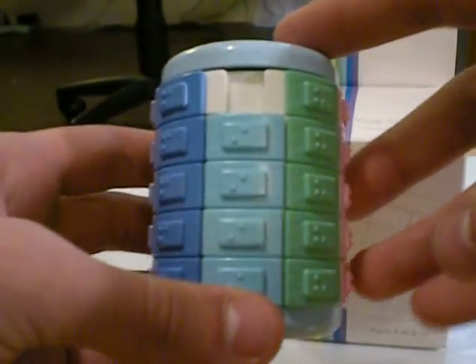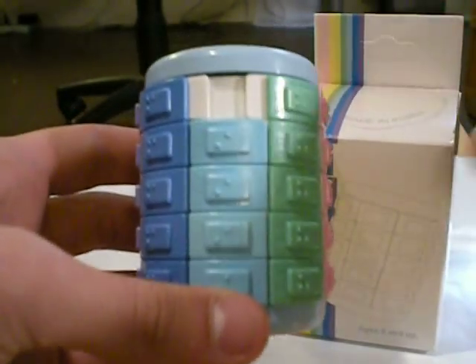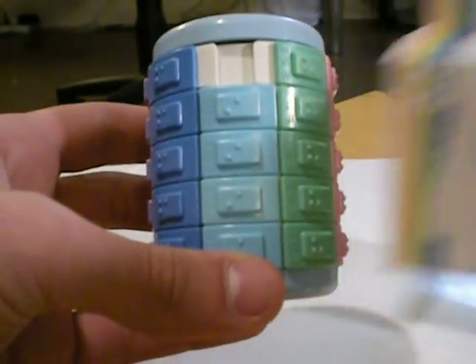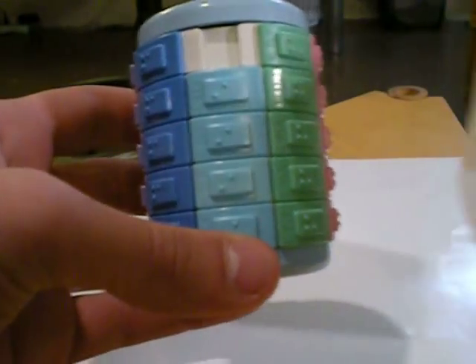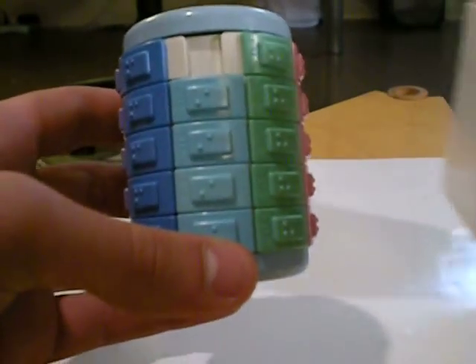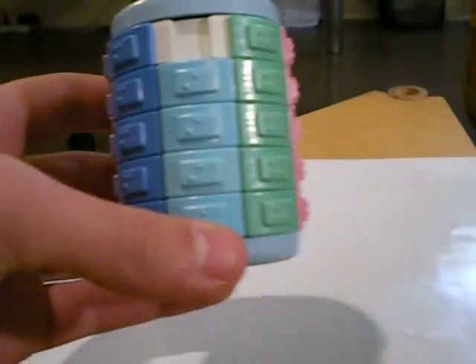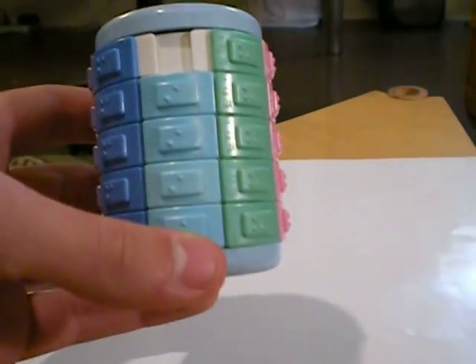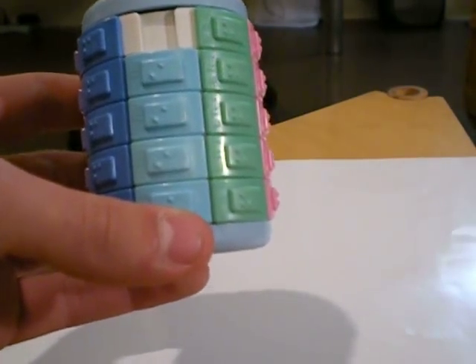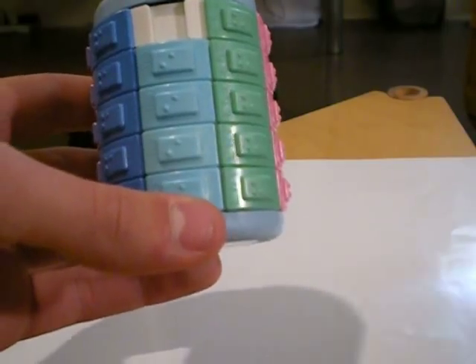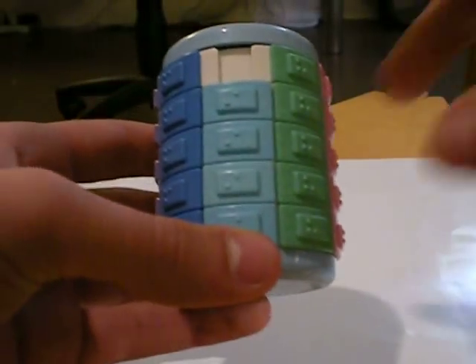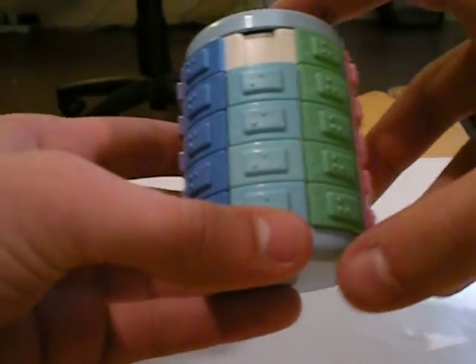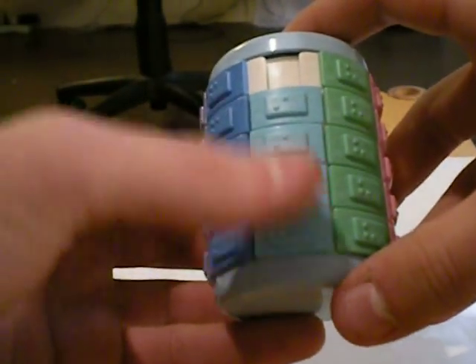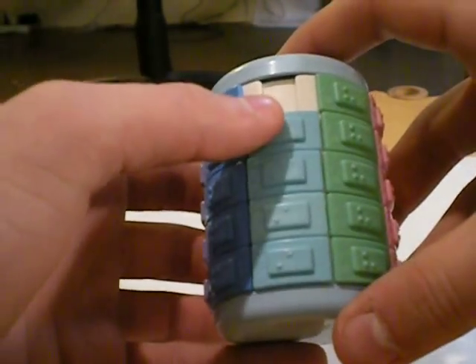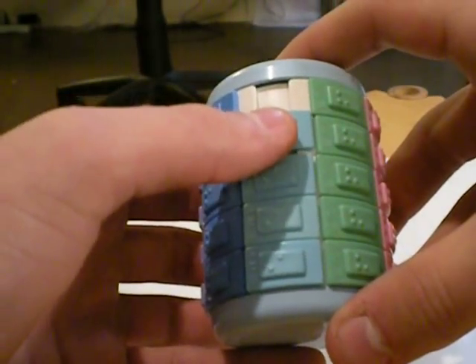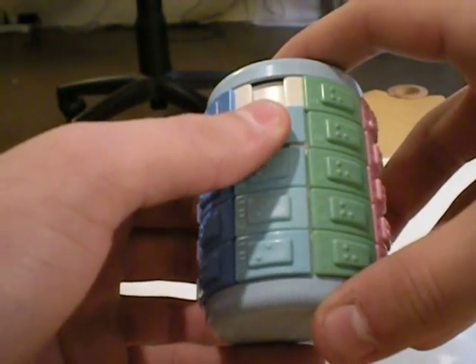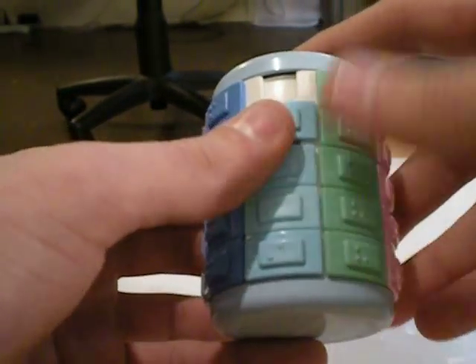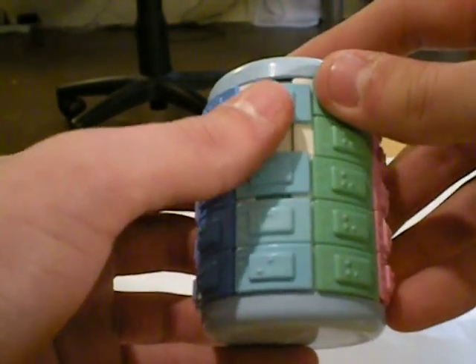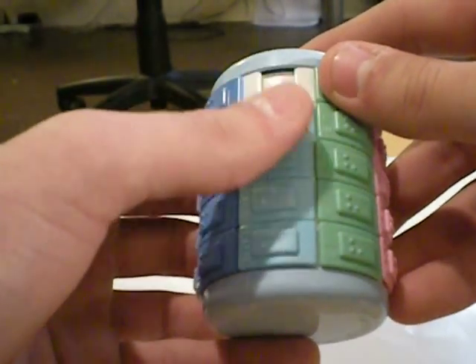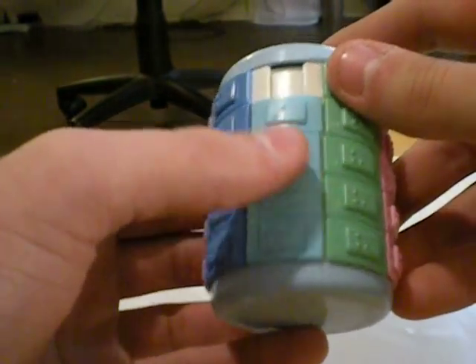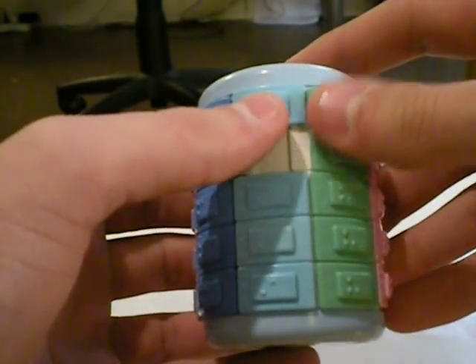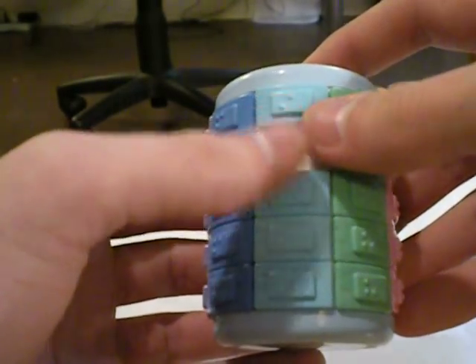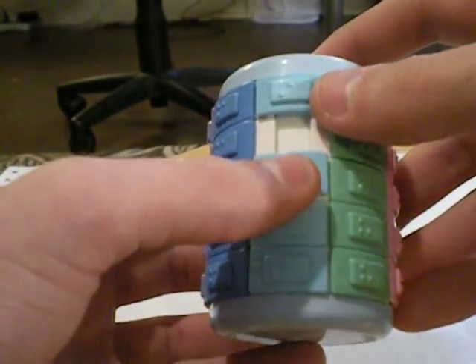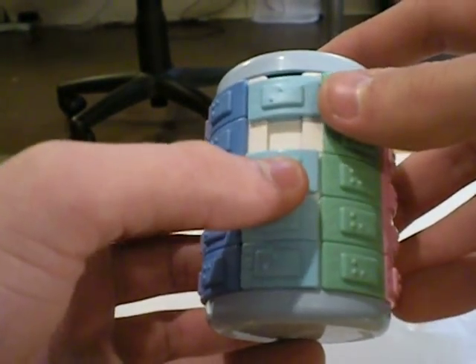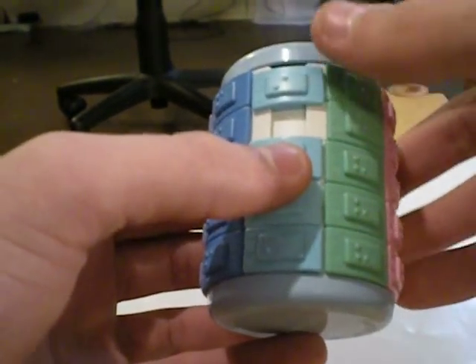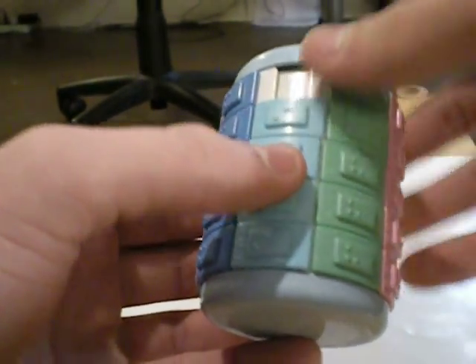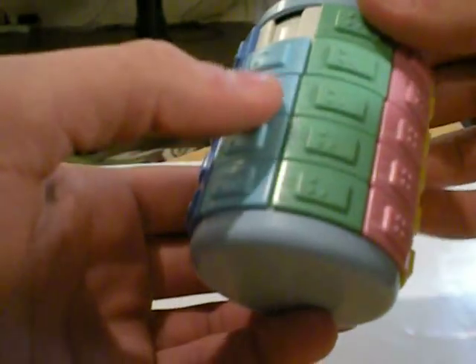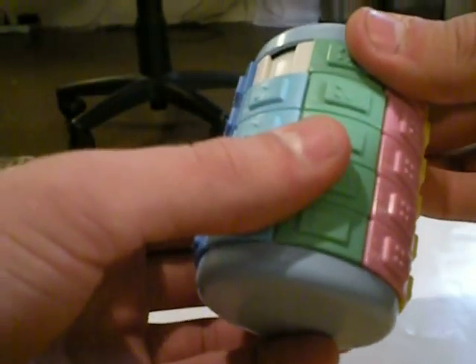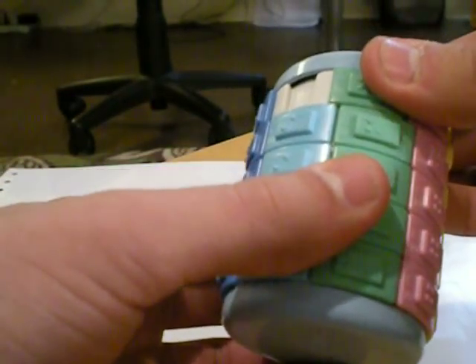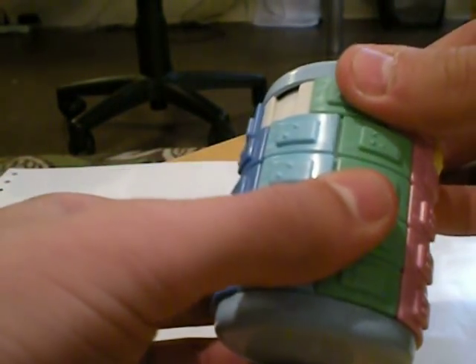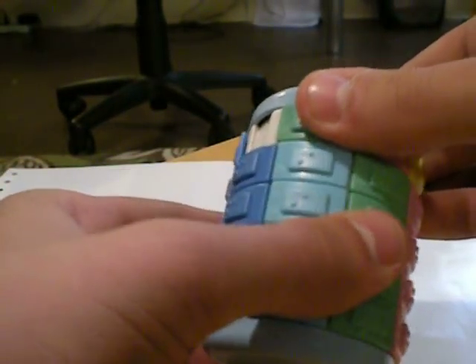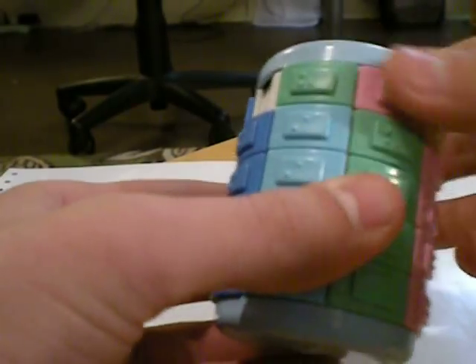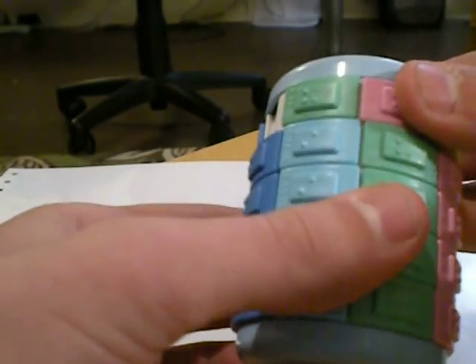This puzzle moves by sliding this way, like that, and then also moves by rotating this way.